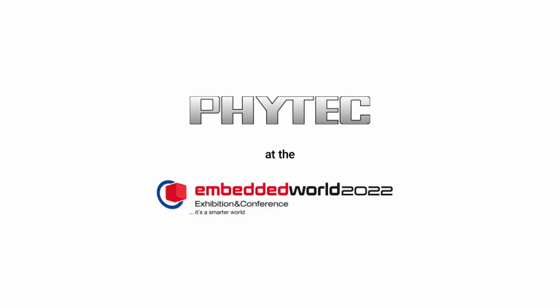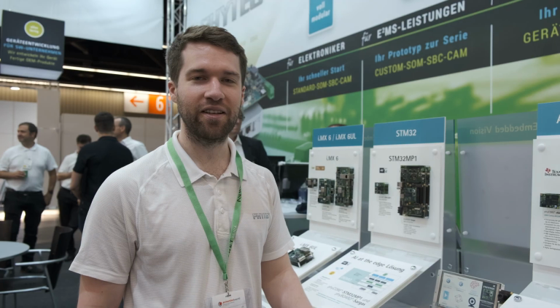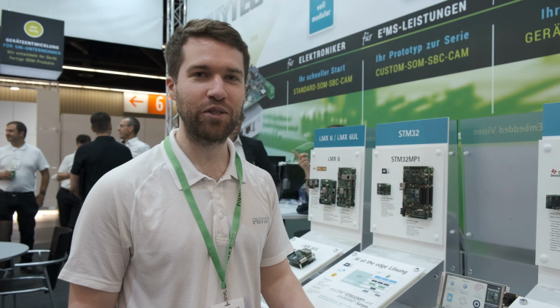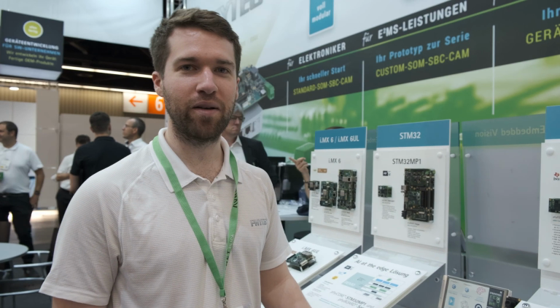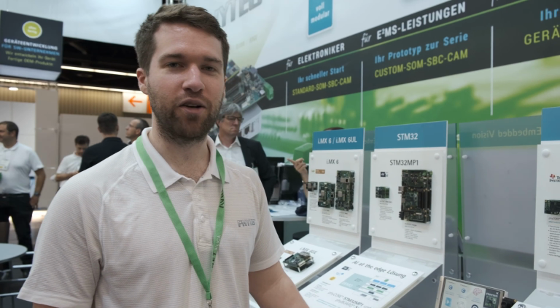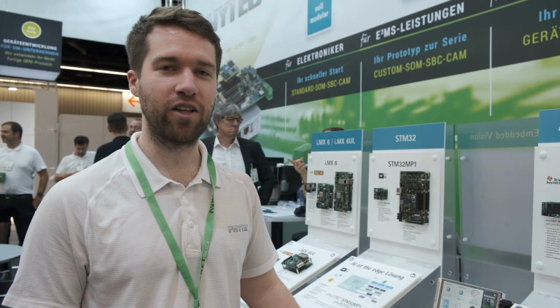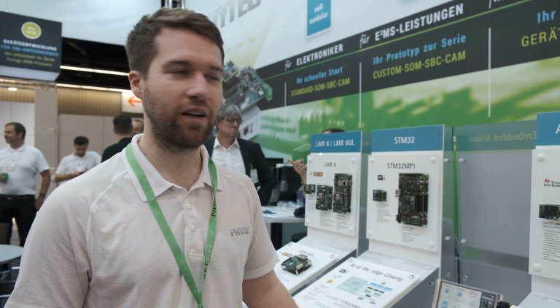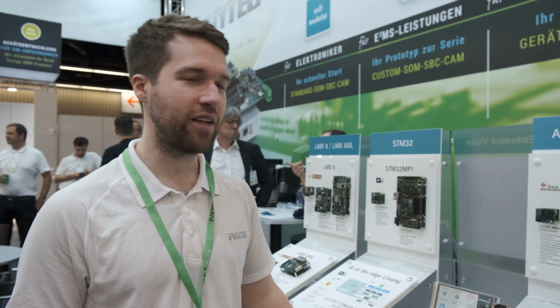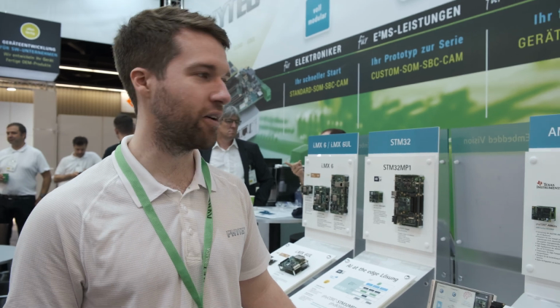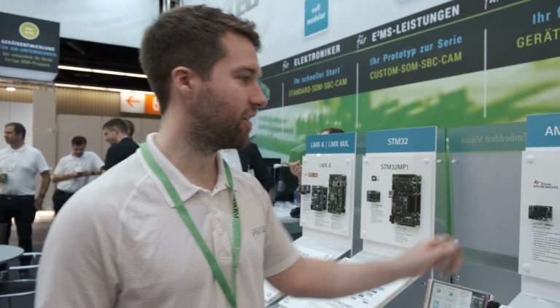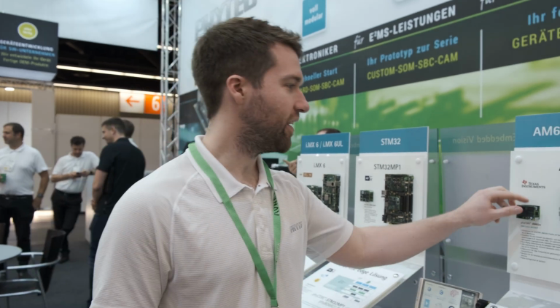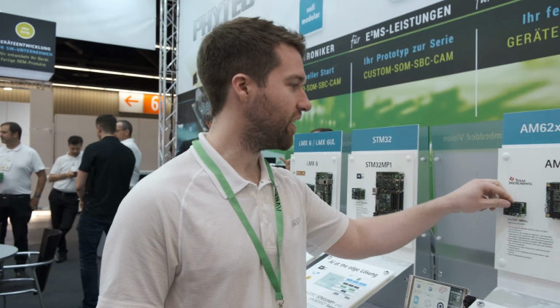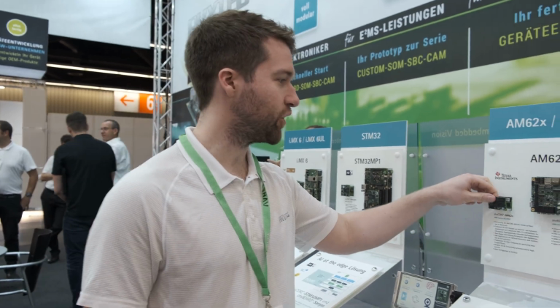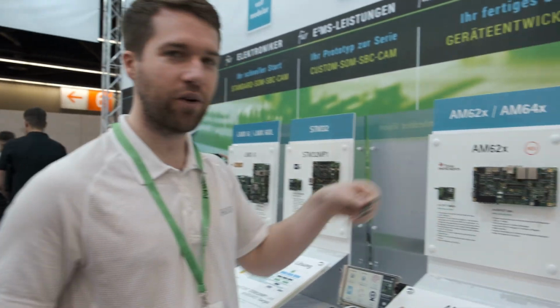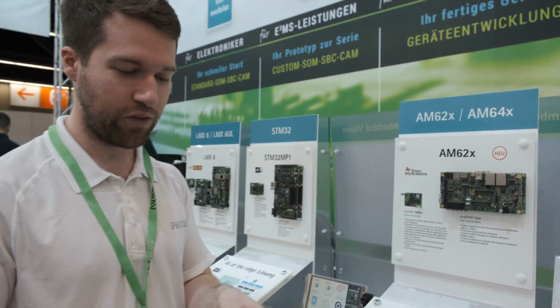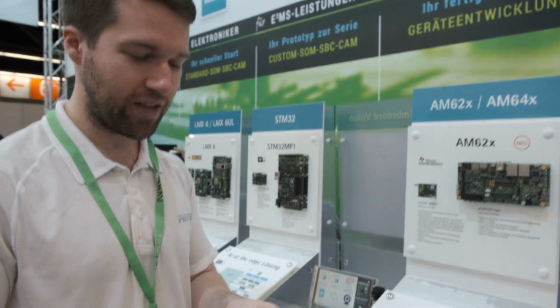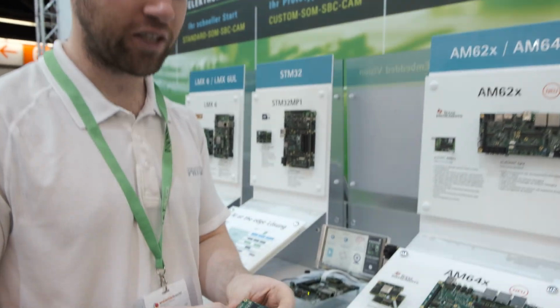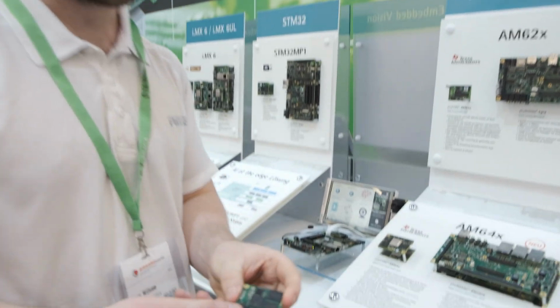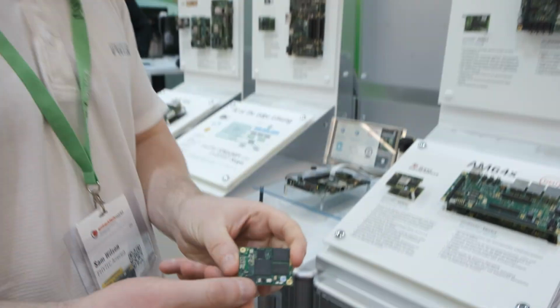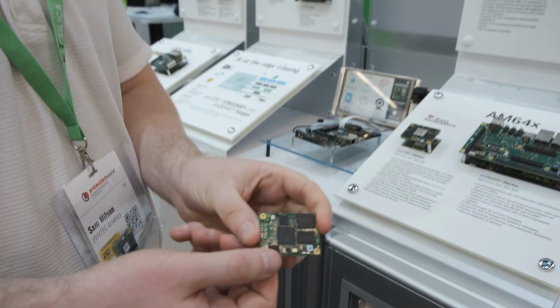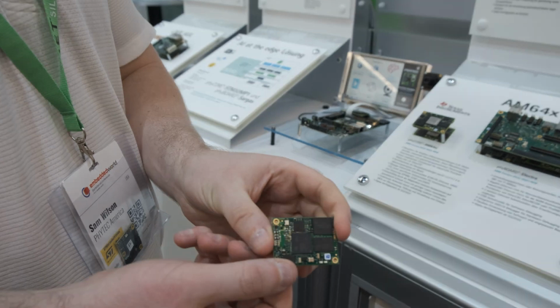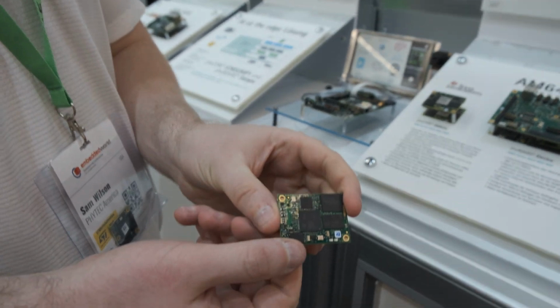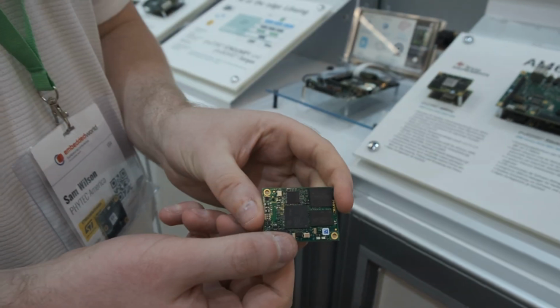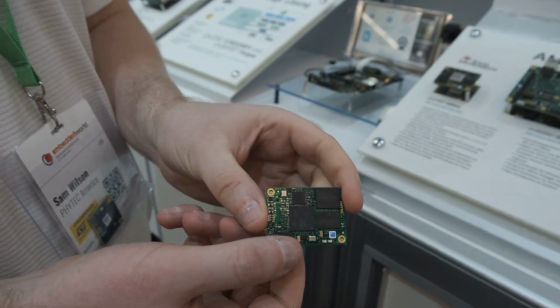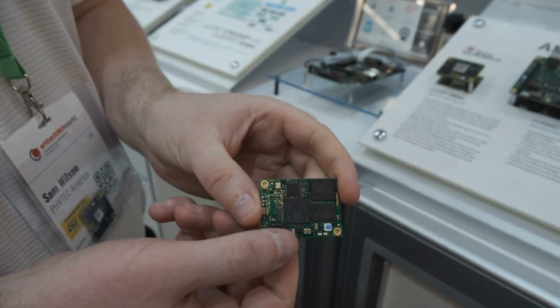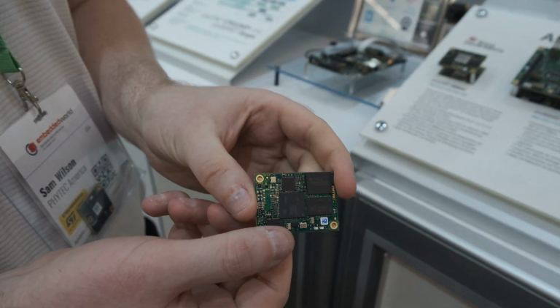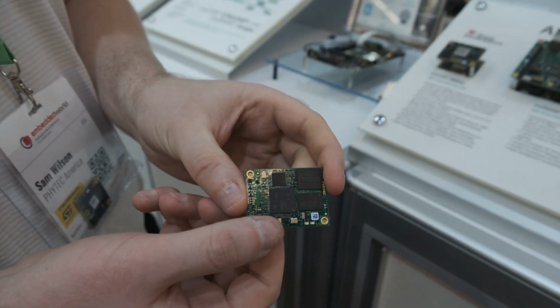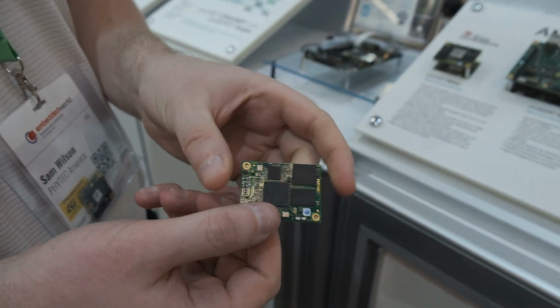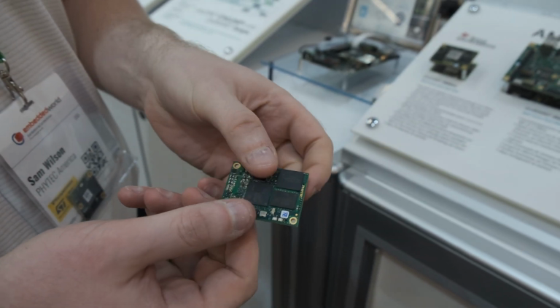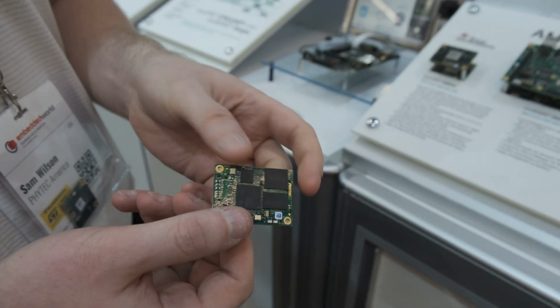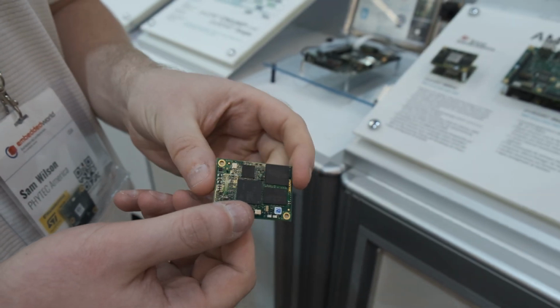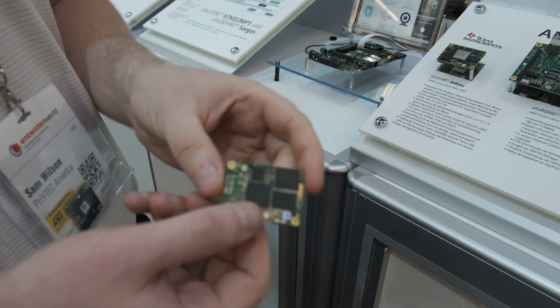Hi, I'm Sam. I'm a hardware developer at PyTech America and I'm going to show you our new AM6II SOM. It's from TI. It's focused on human machine interfaces.